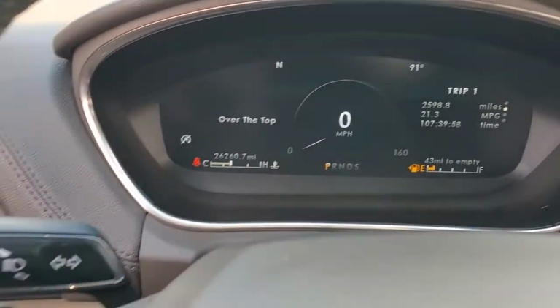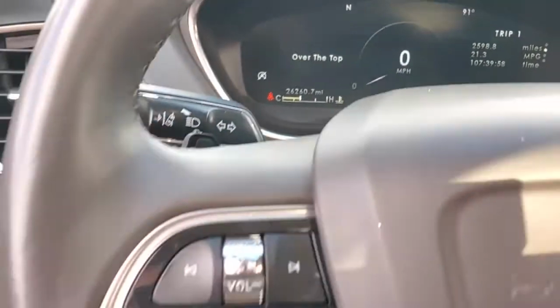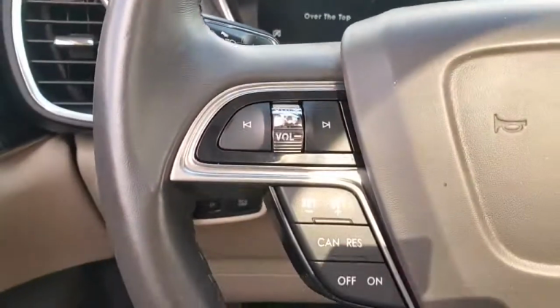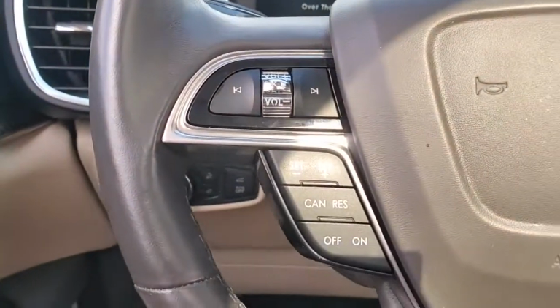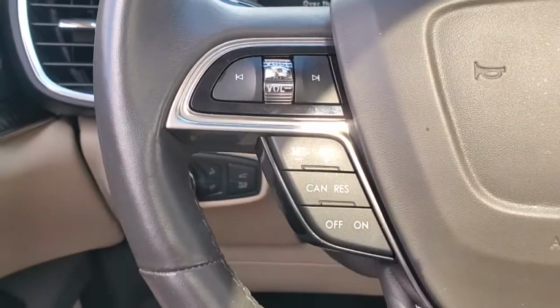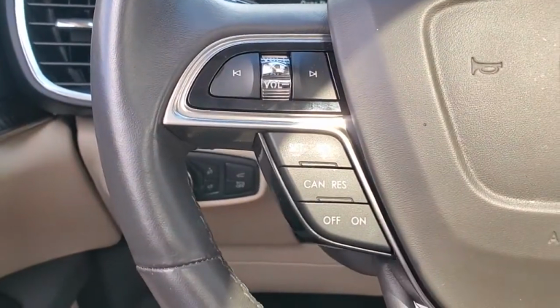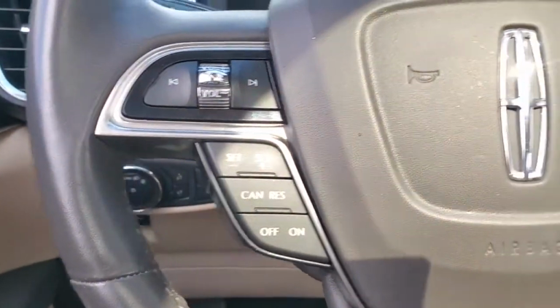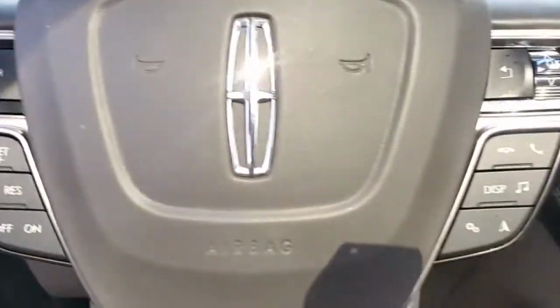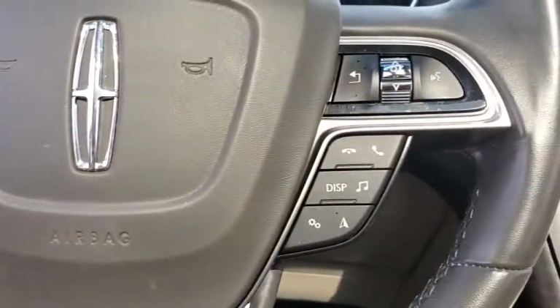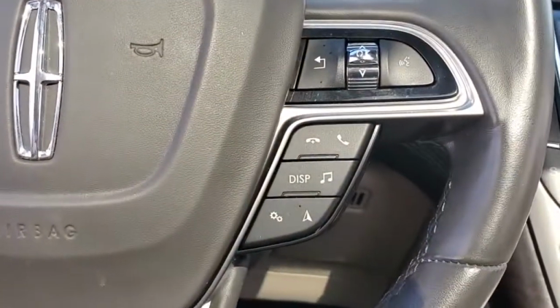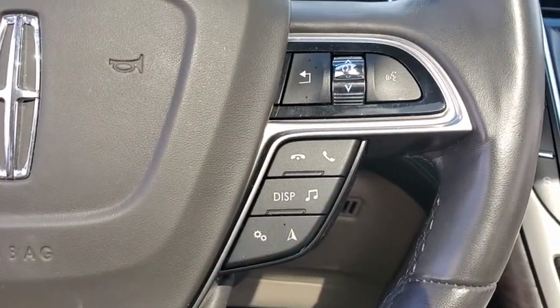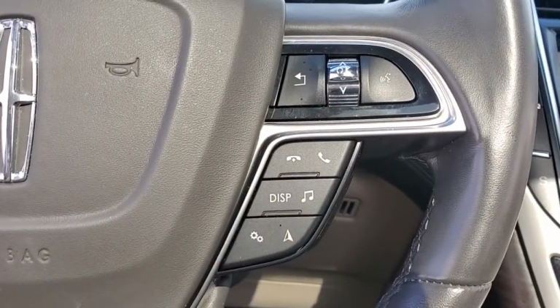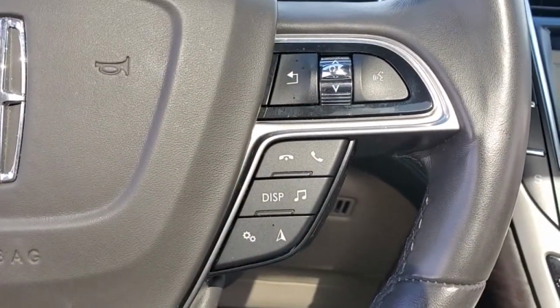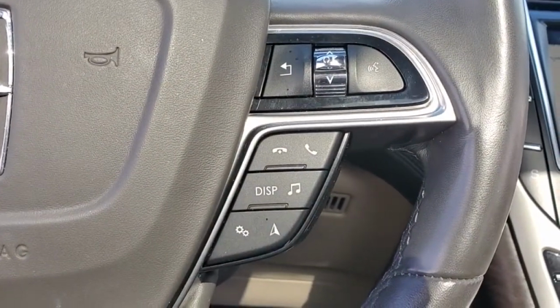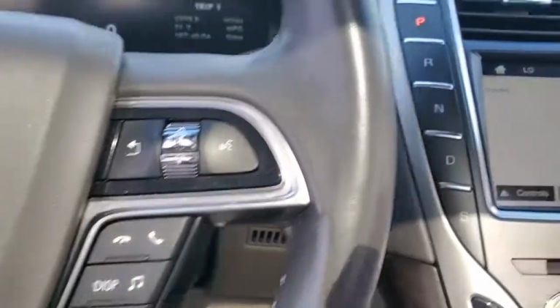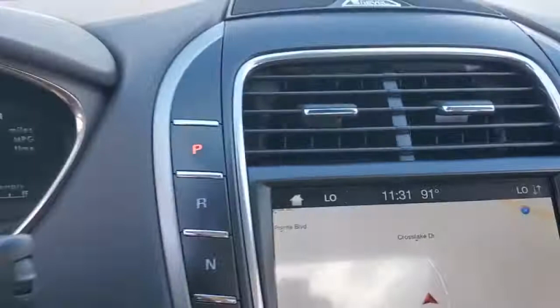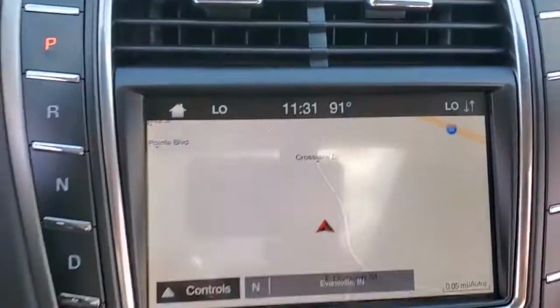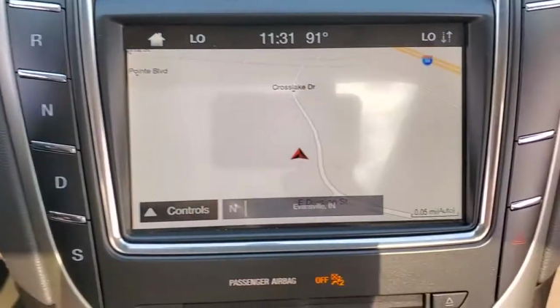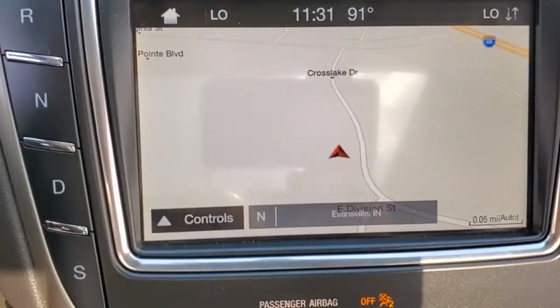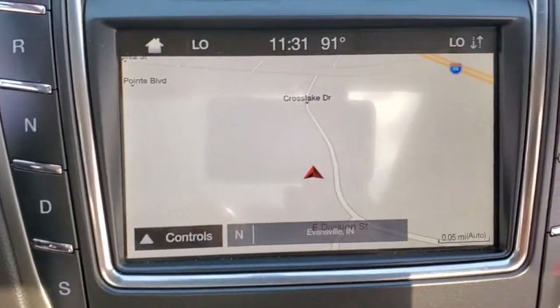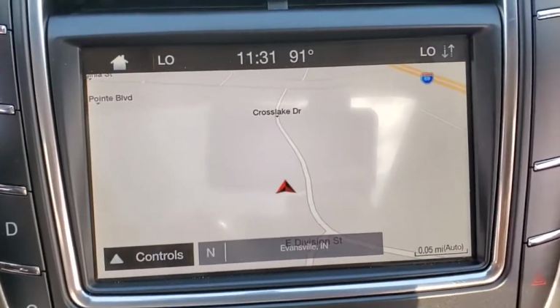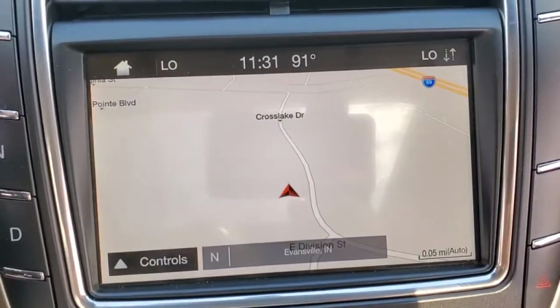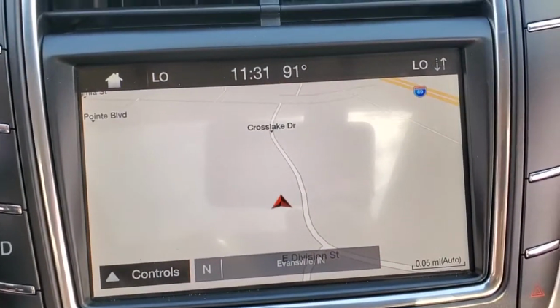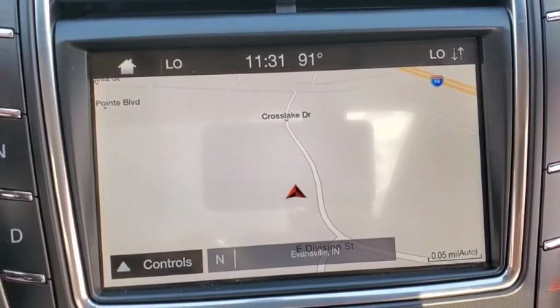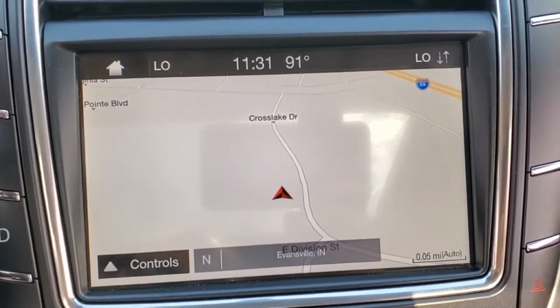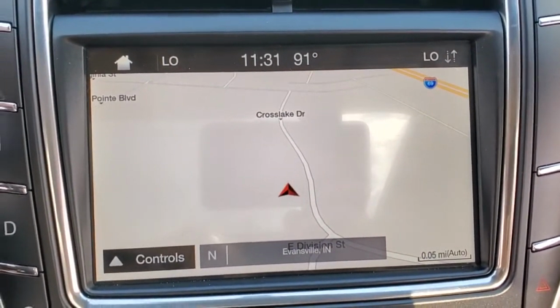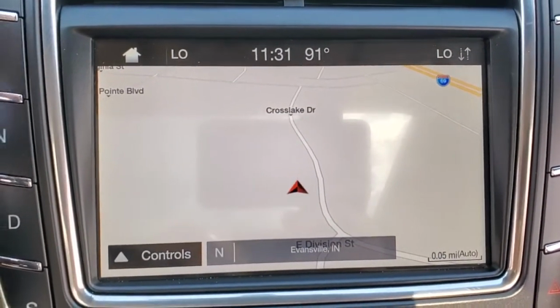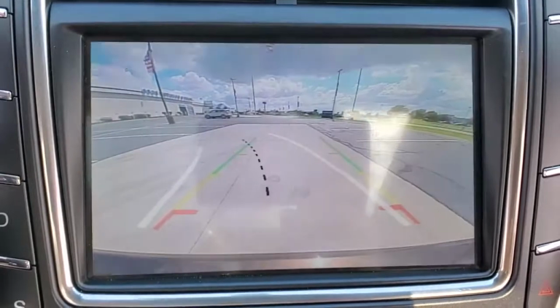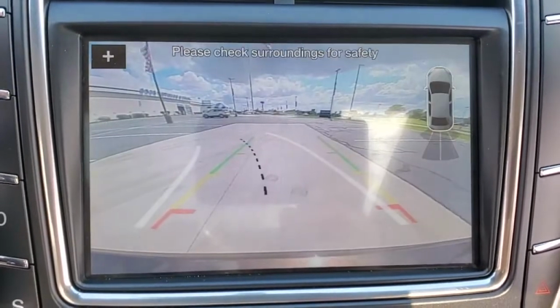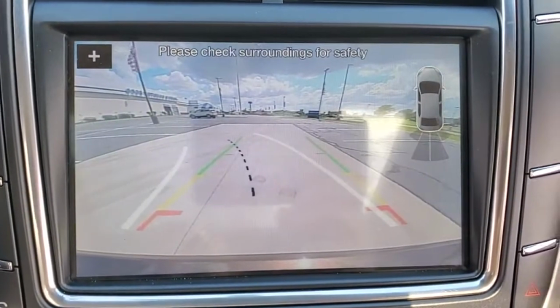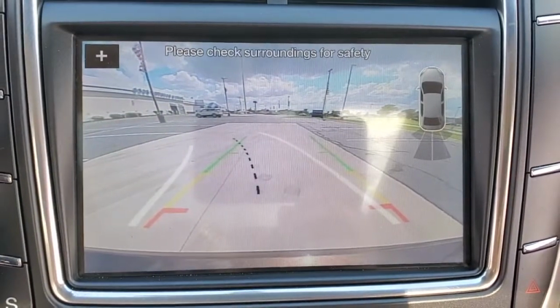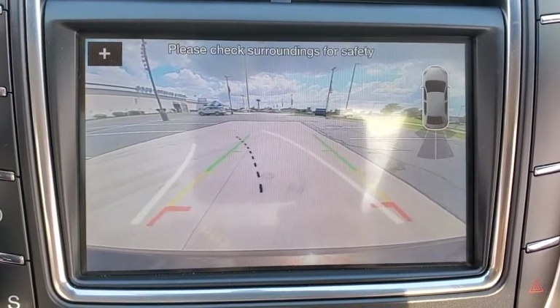Brake actuated limited slip differential, trip computer — a serene sanctuary with a powerful heart. That's the Nautilus. See for yourself when you take it out for a test drive. Our professional staff looks forward to giving you excellent service.